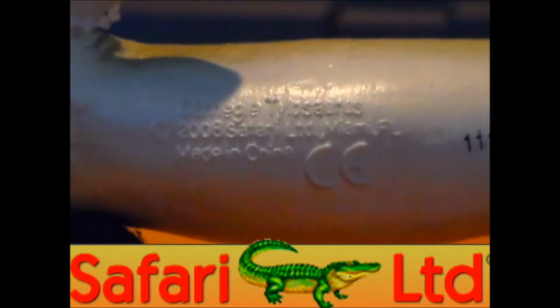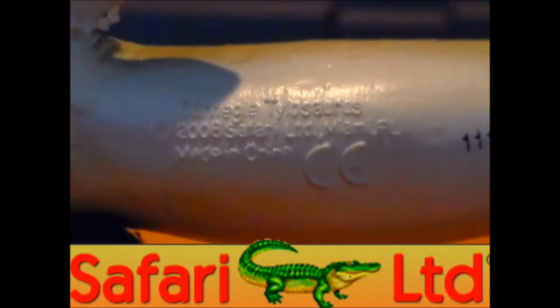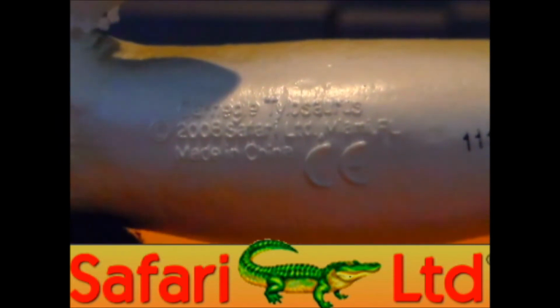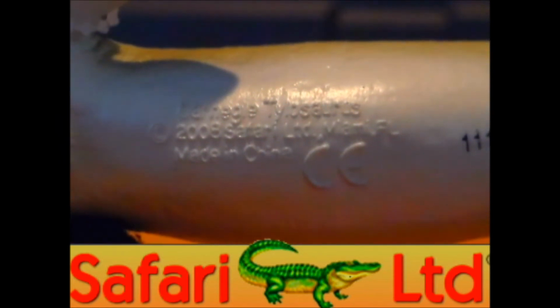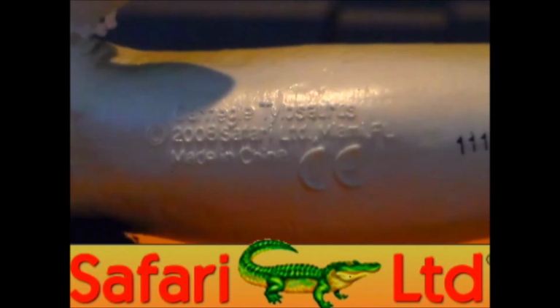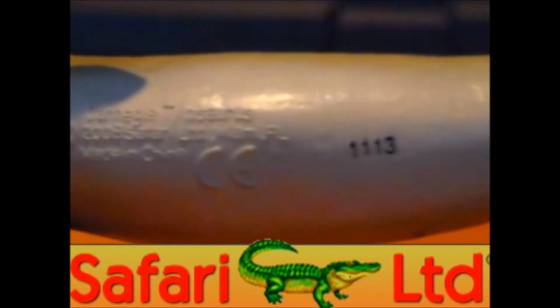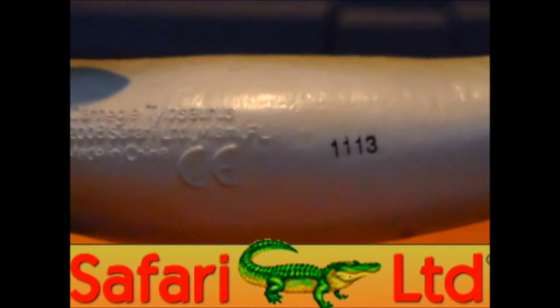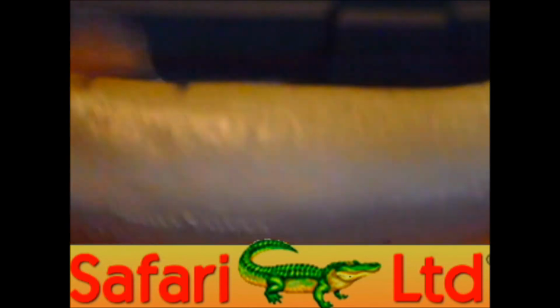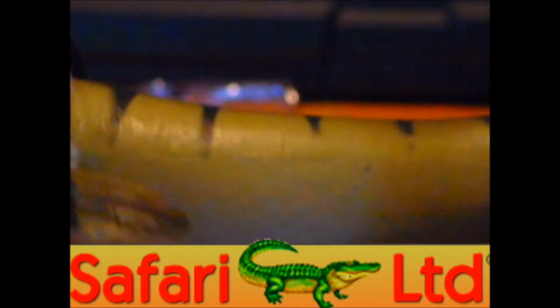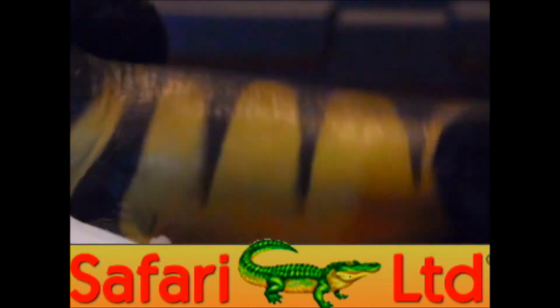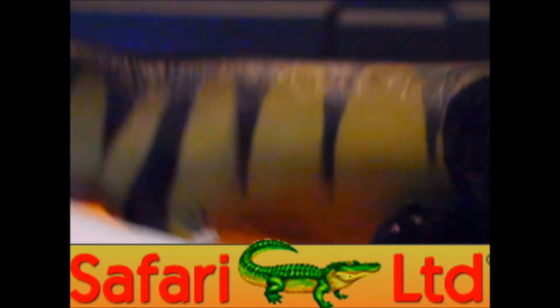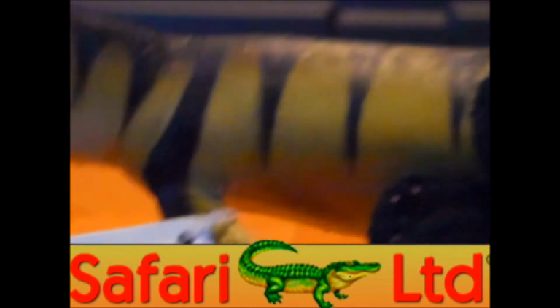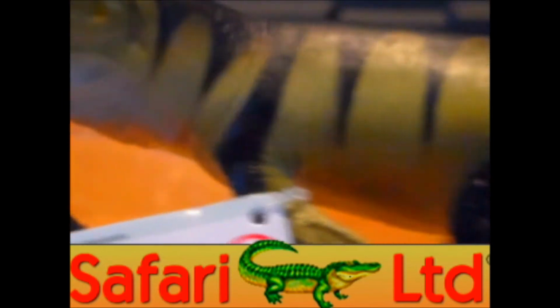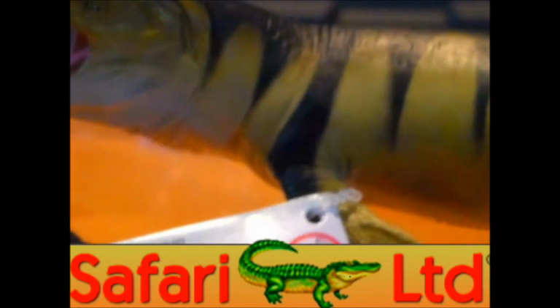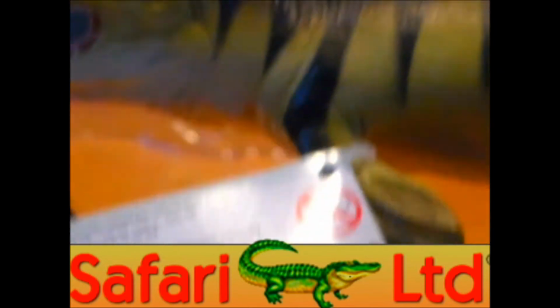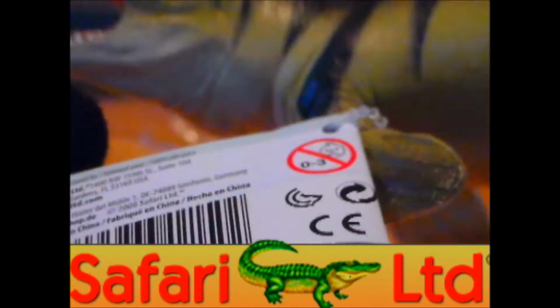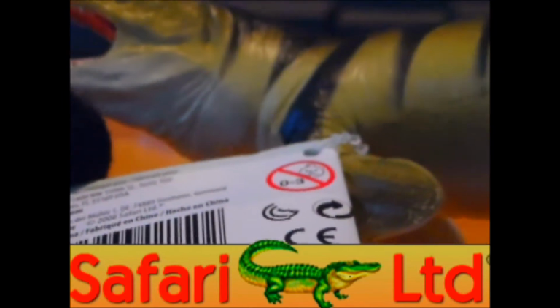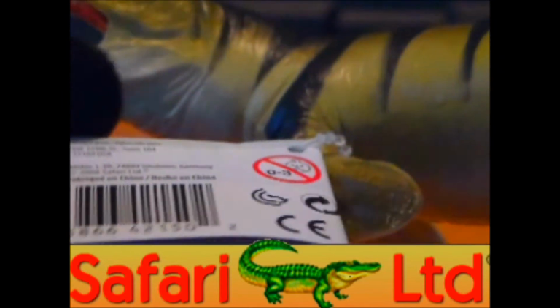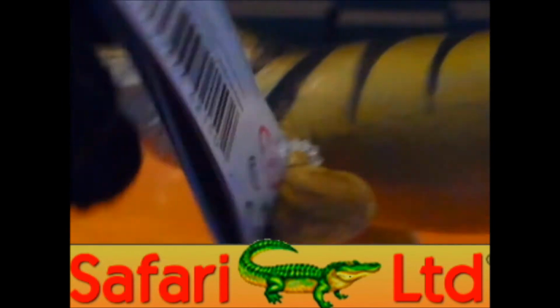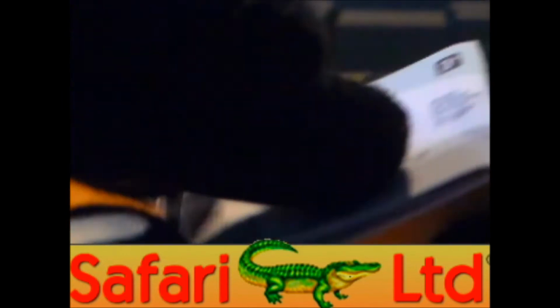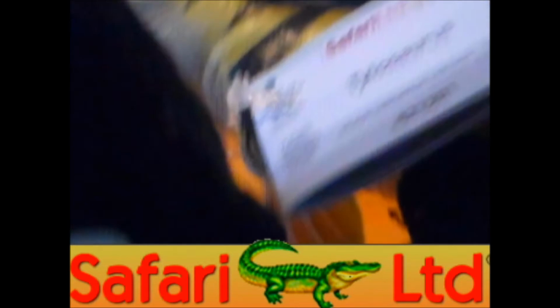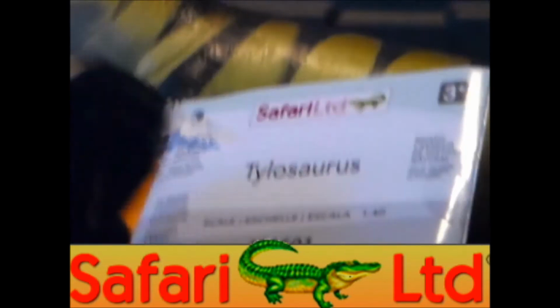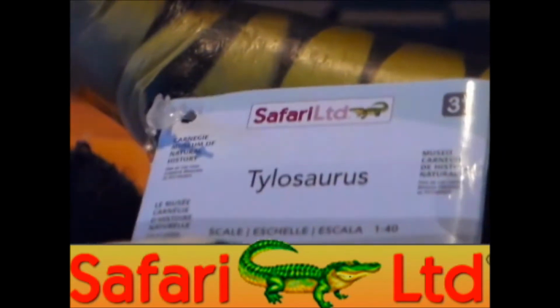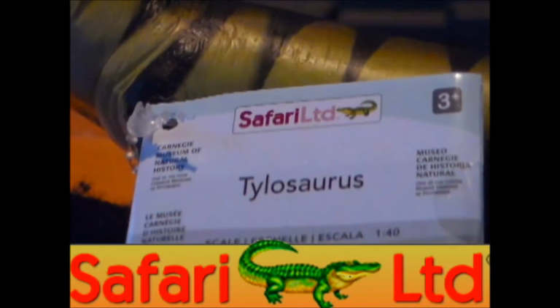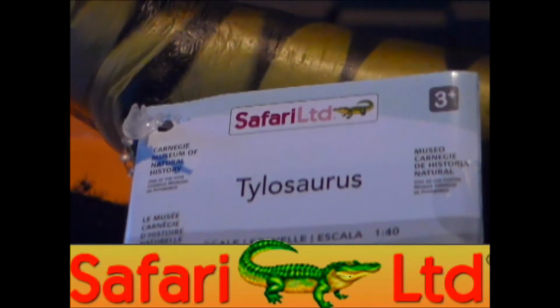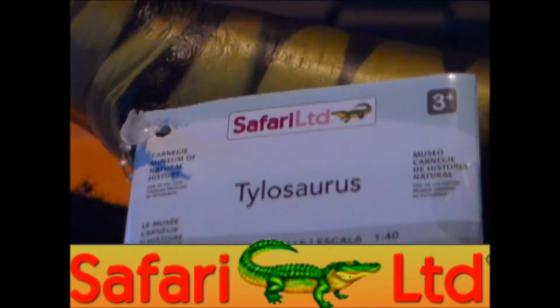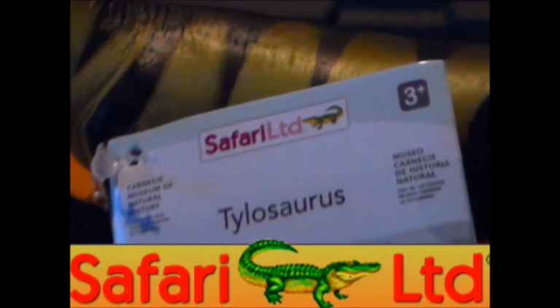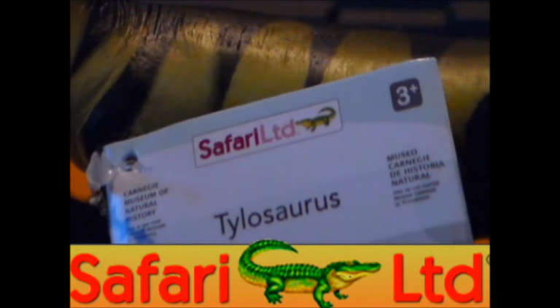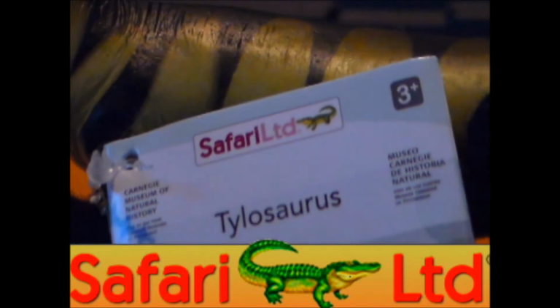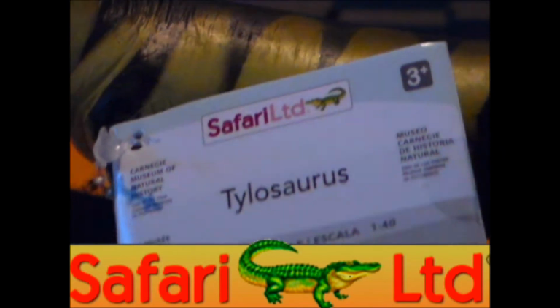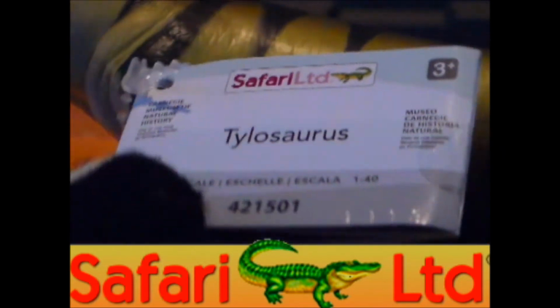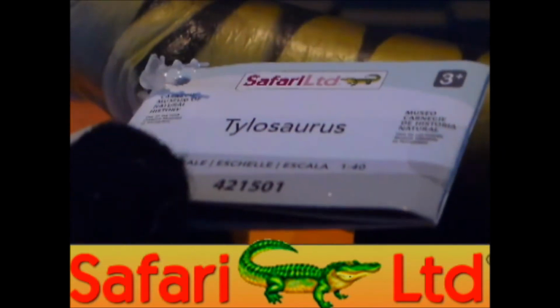Carnegie Tylosaurus, 2008, Miami, Florida. It's got its tag right here on the front flipper — Tylosaurus, 3 and up.